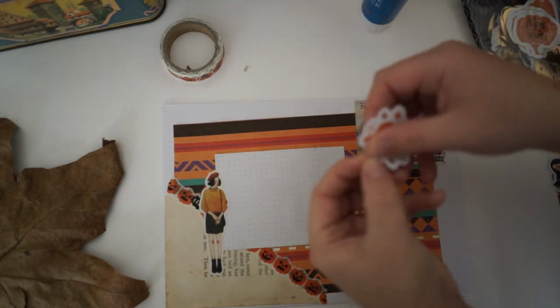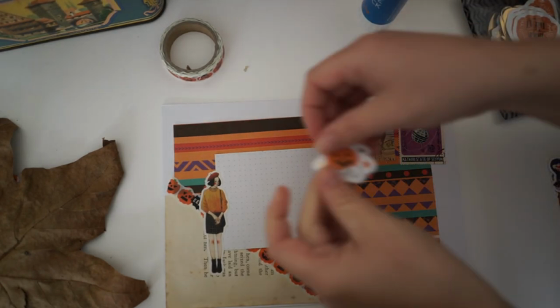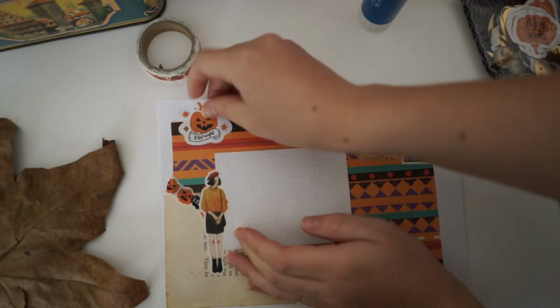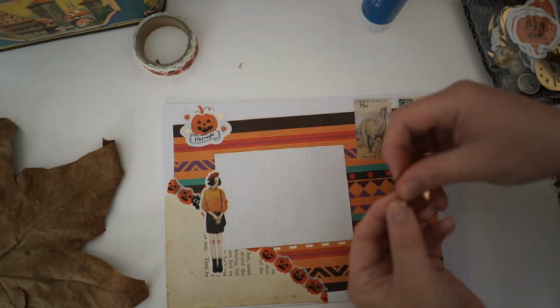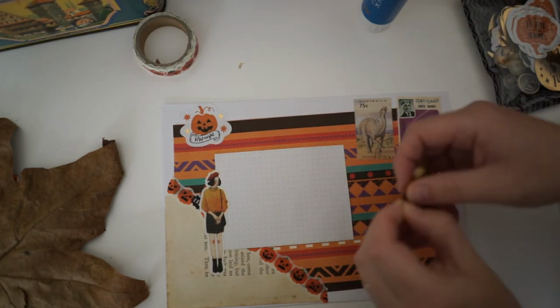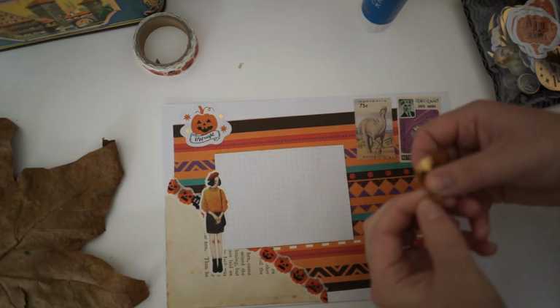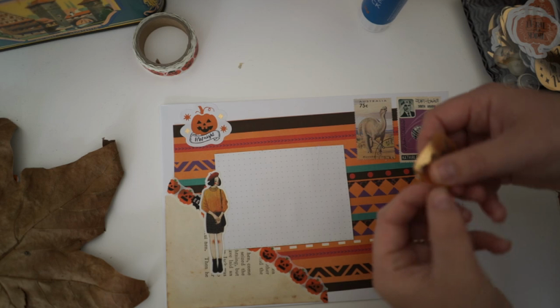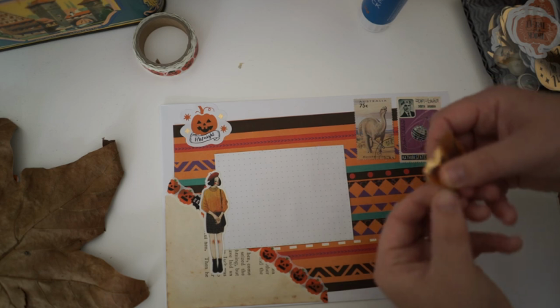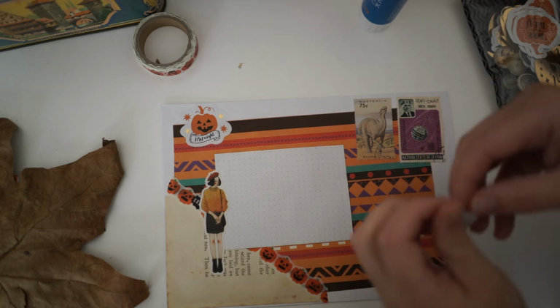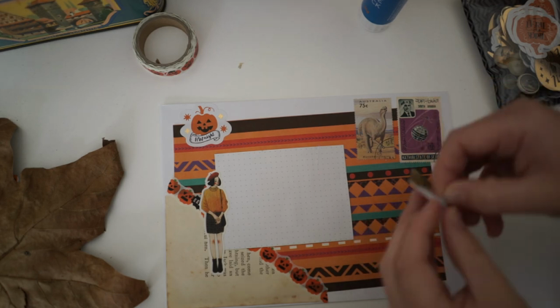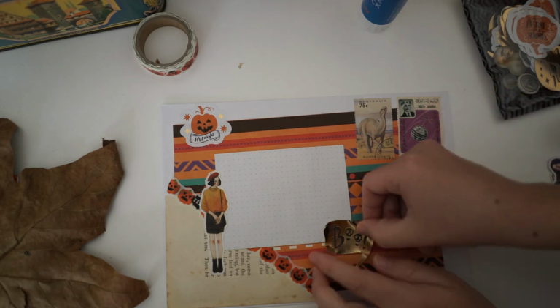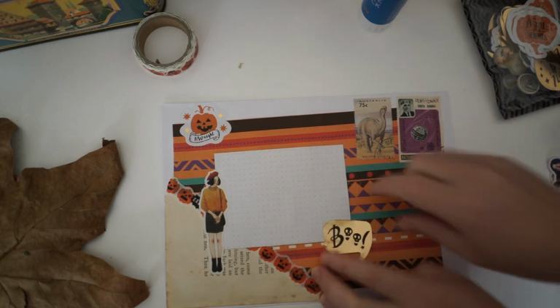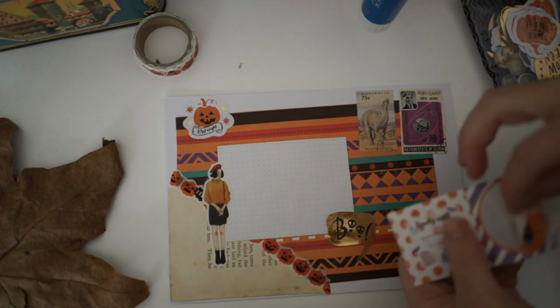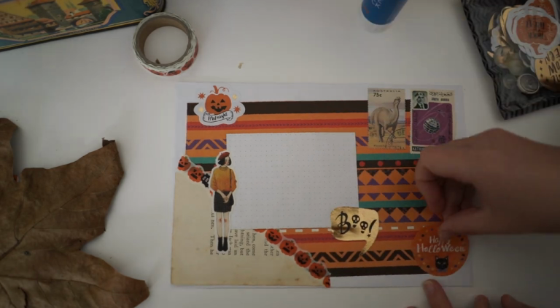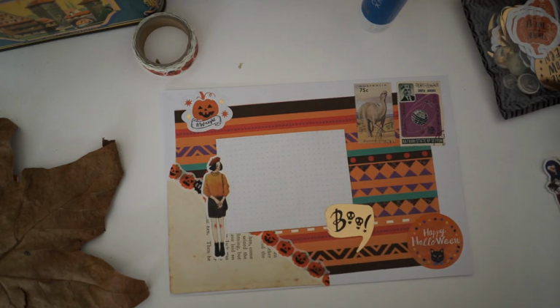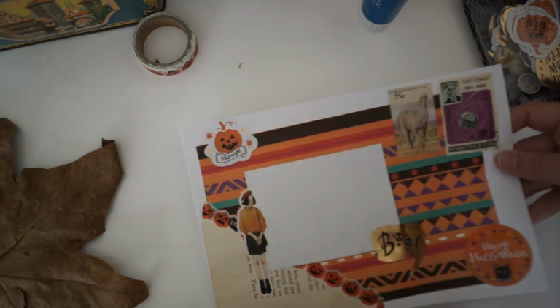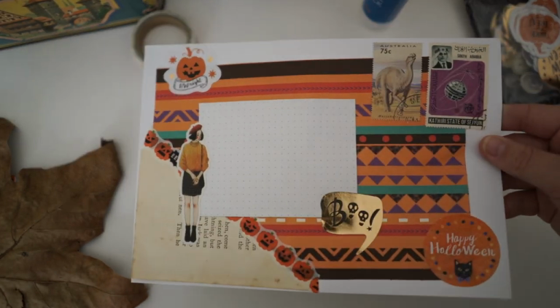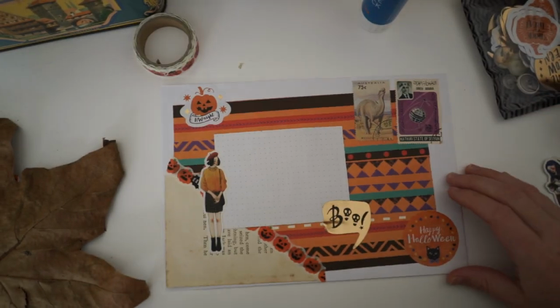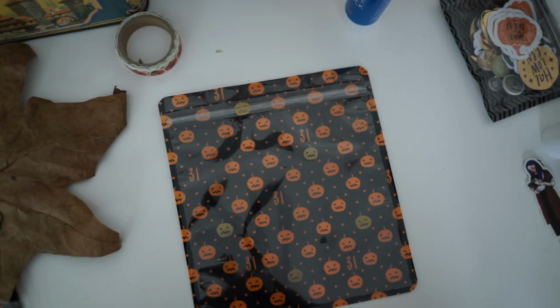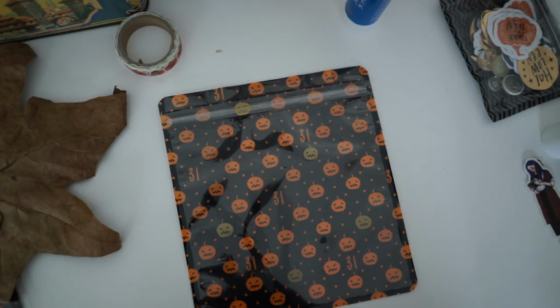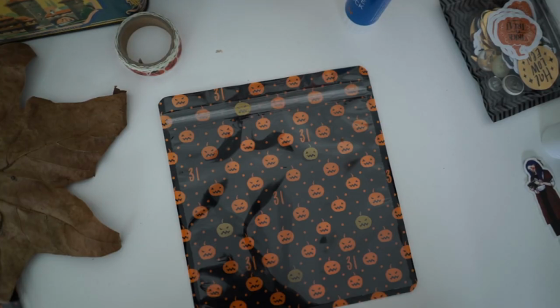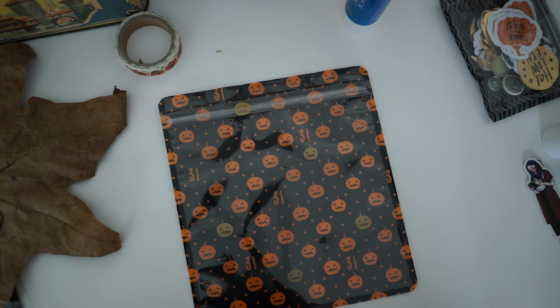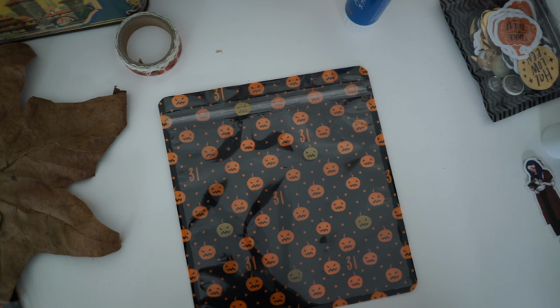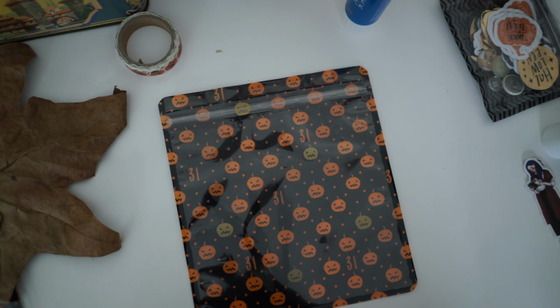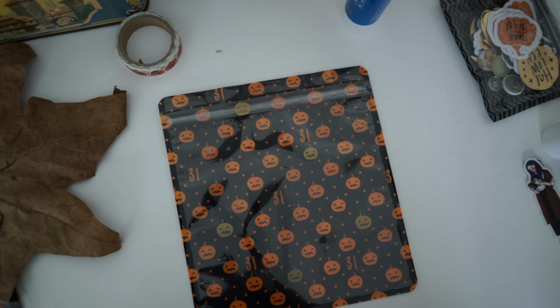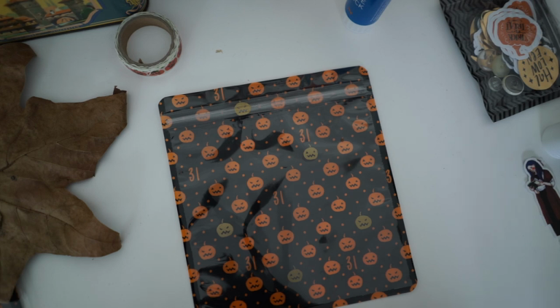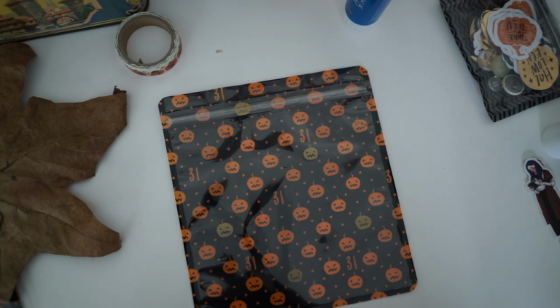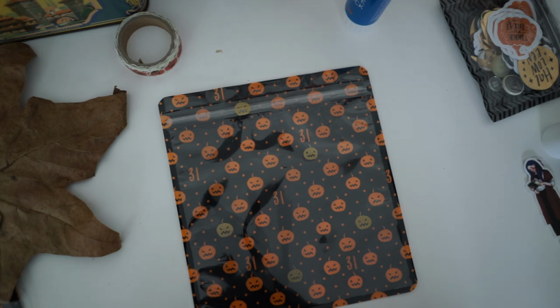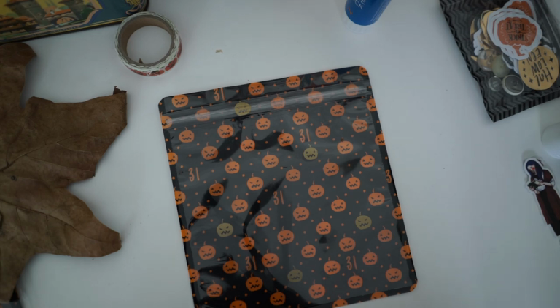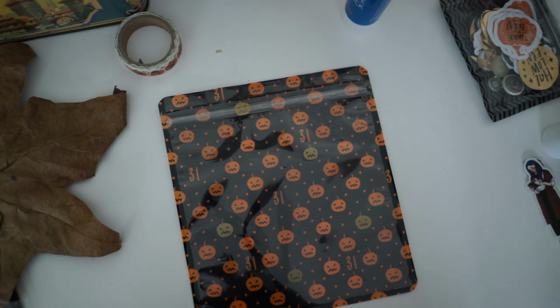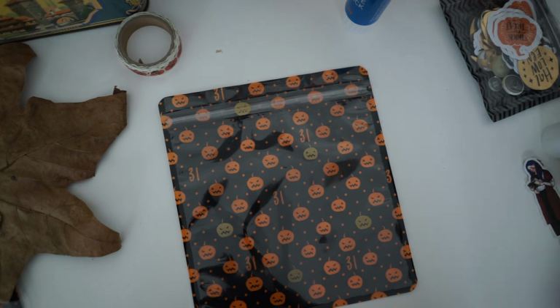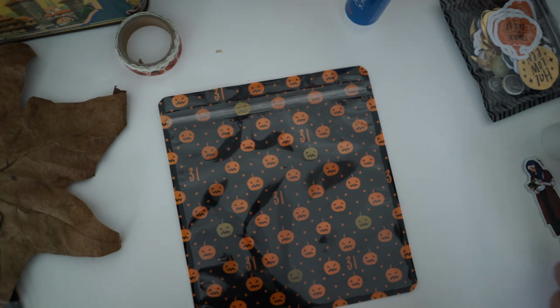I'm also using stamps from my Etsy store. I'm selling vintage and global stamps there if you wanted to go check them out — I'll put the link in the description box below.